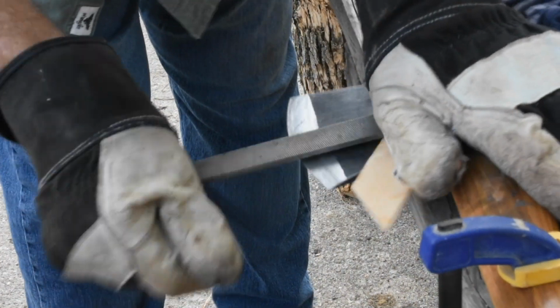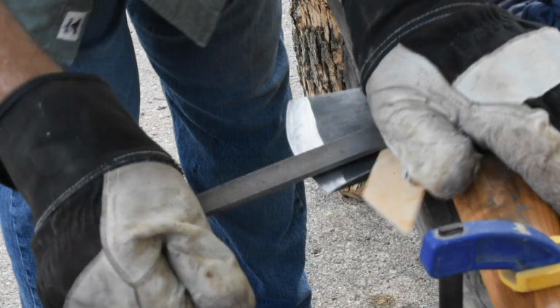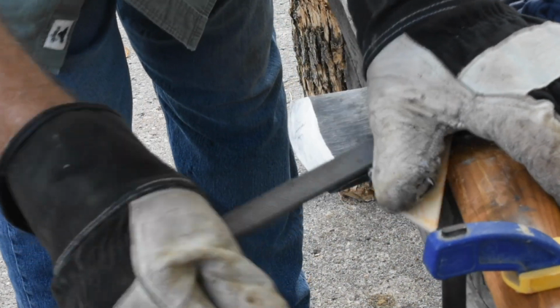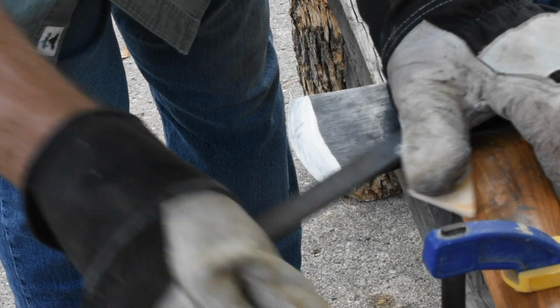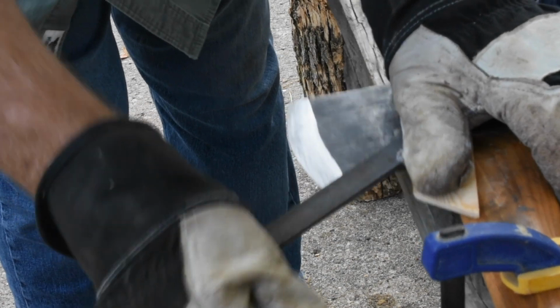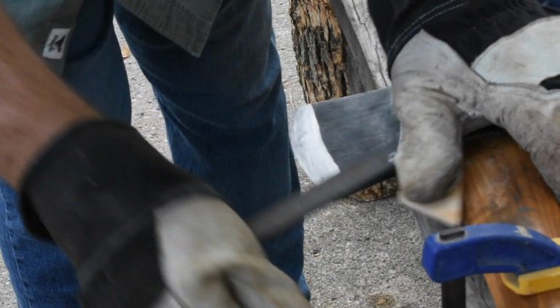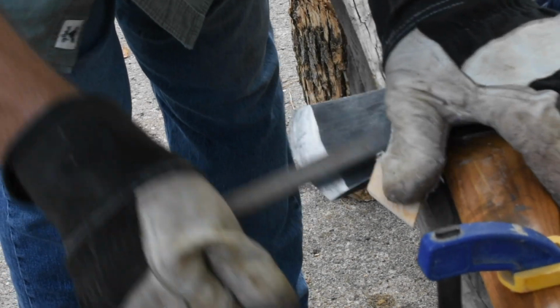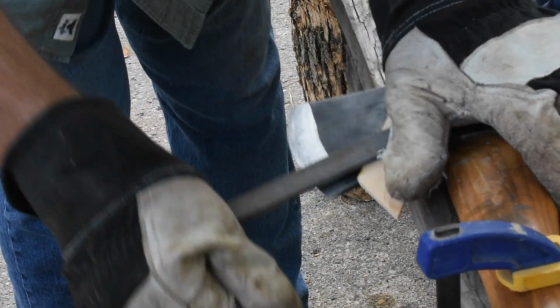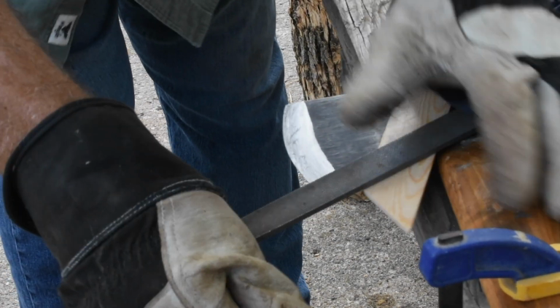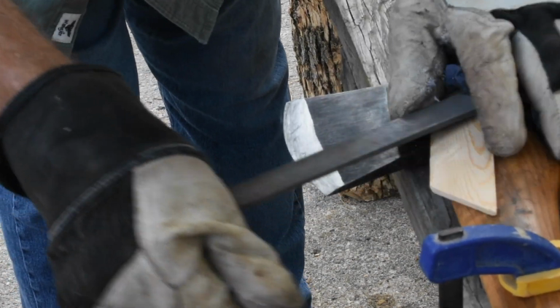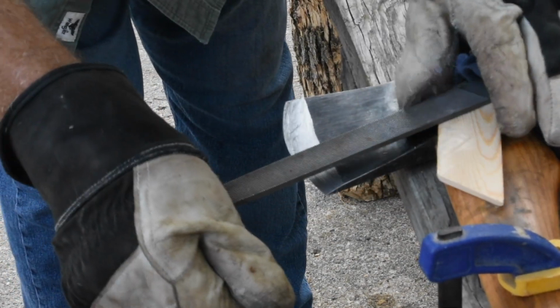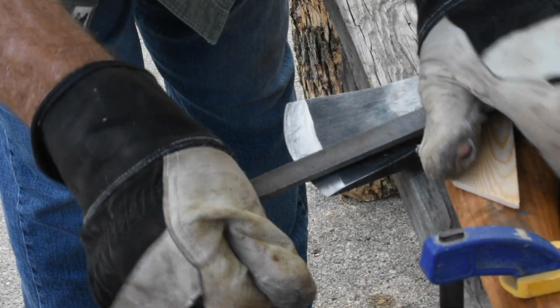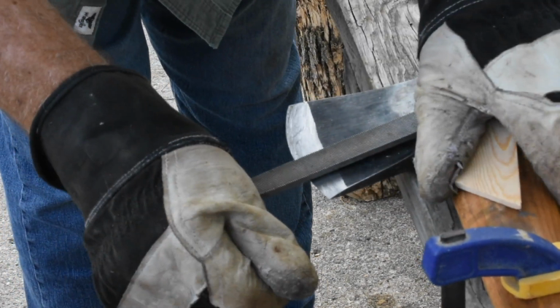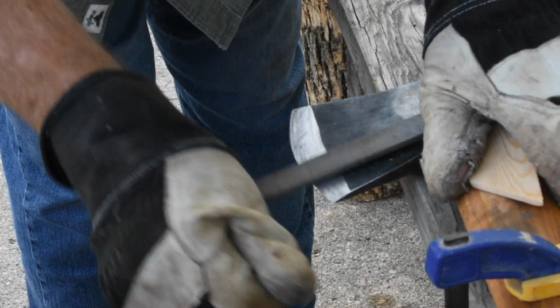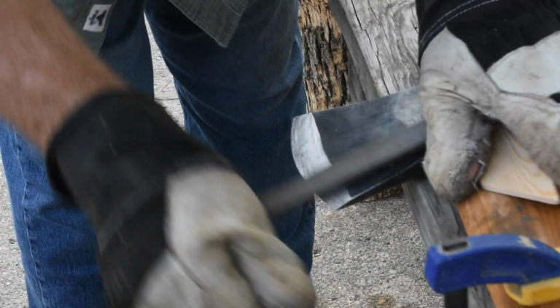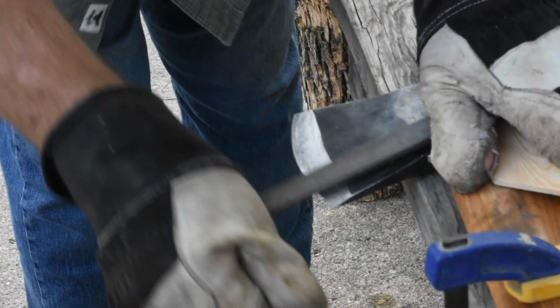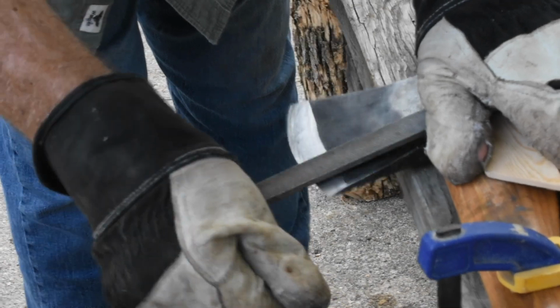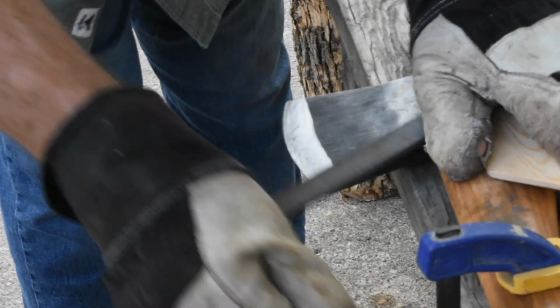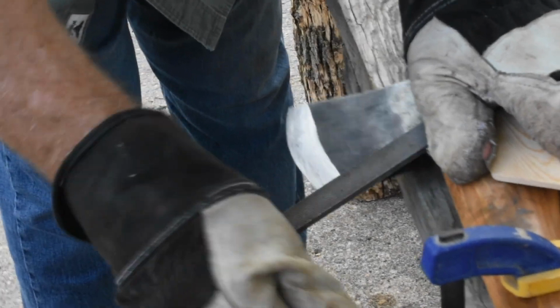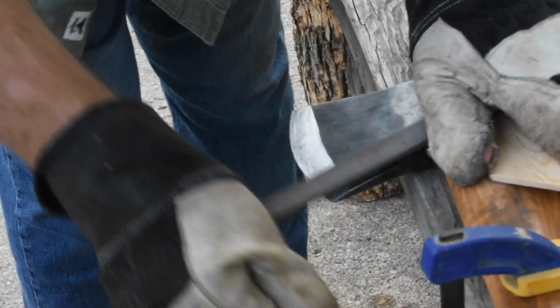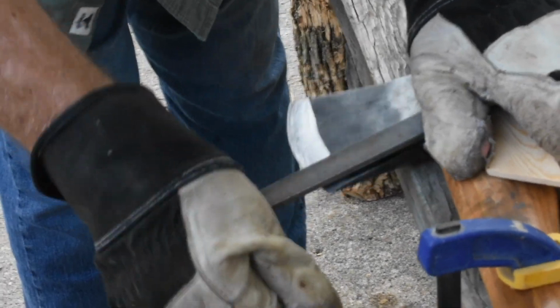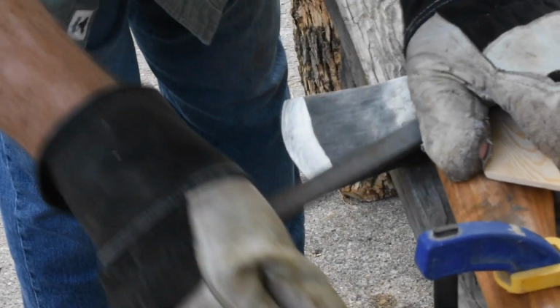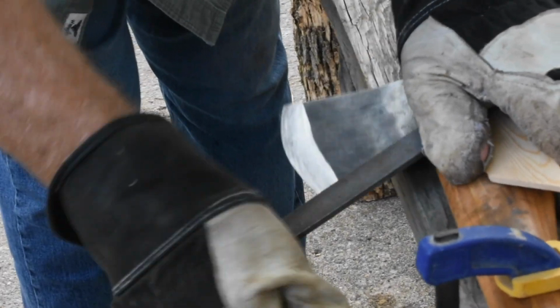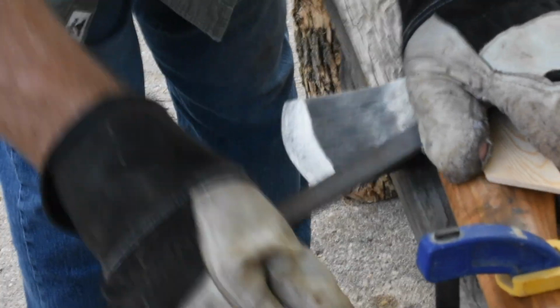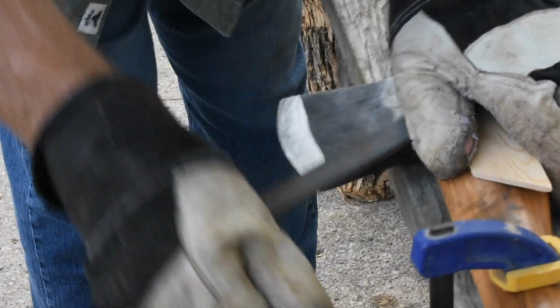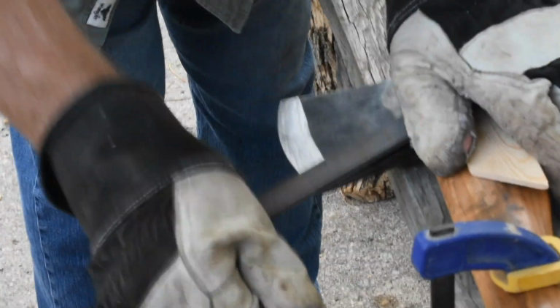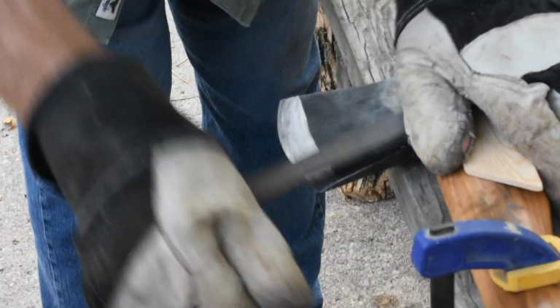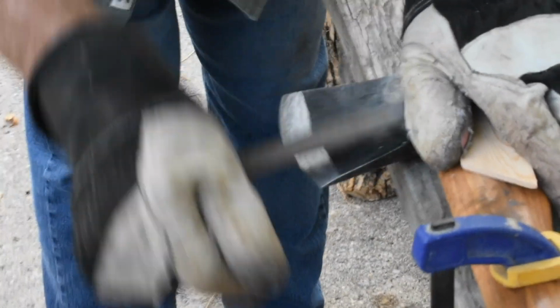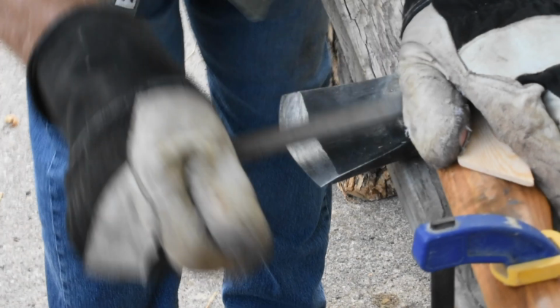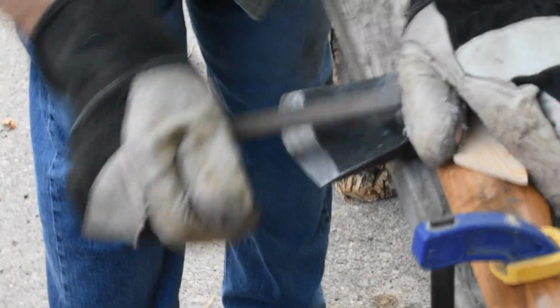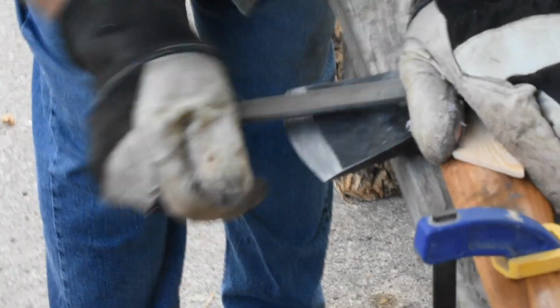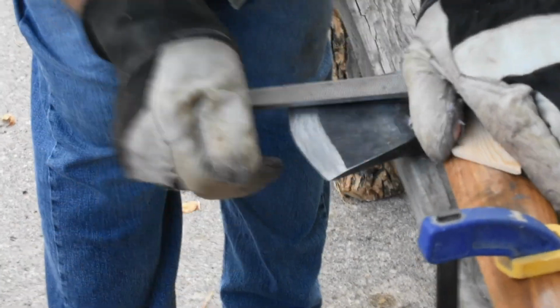But then I learned about draw filing, and you know what? That's not such a bad idea. It works great on this jersey axe, and I was taking that down trying to get the bevel to a nice flat 17.5 degrees.